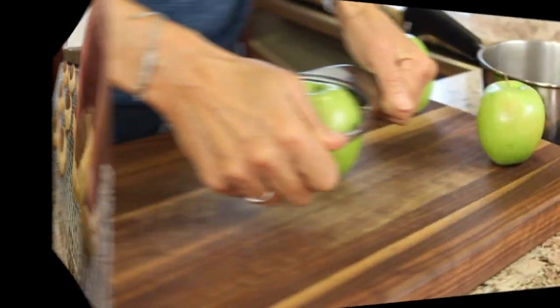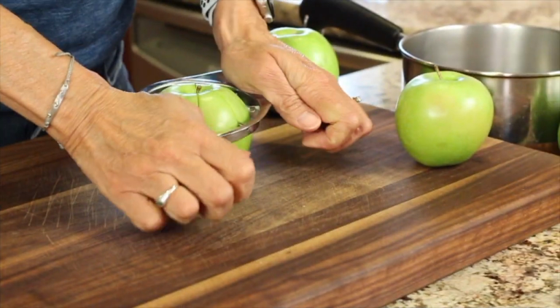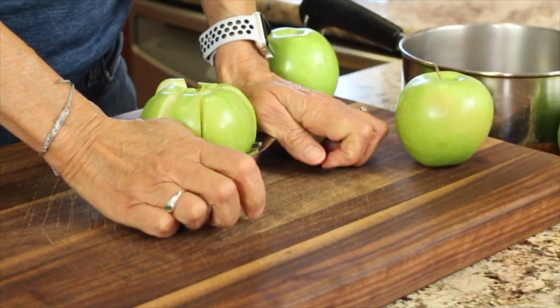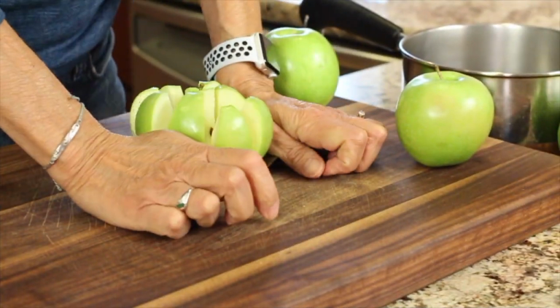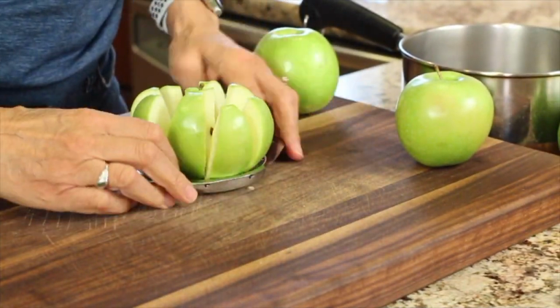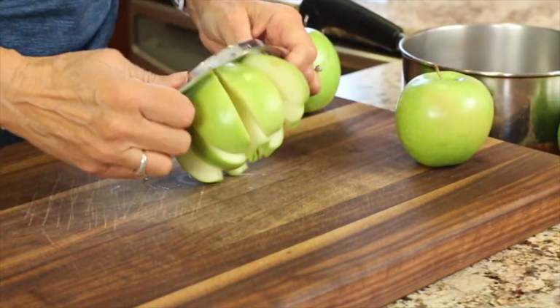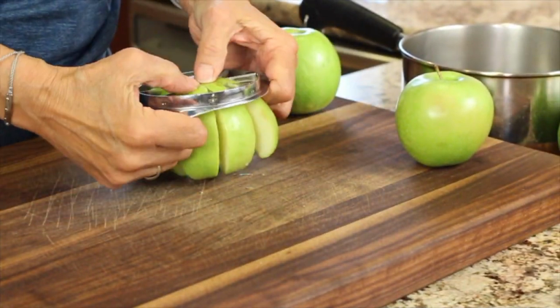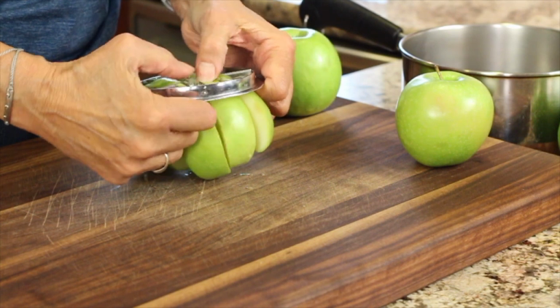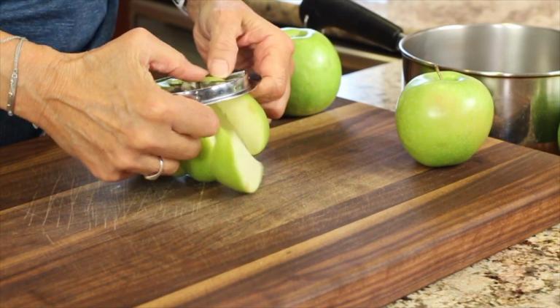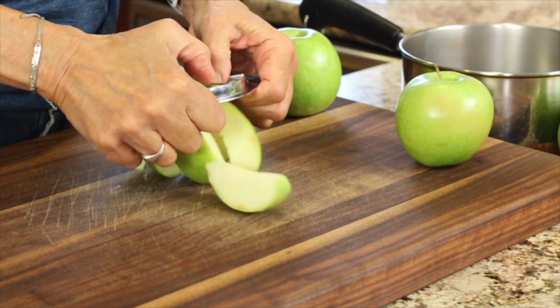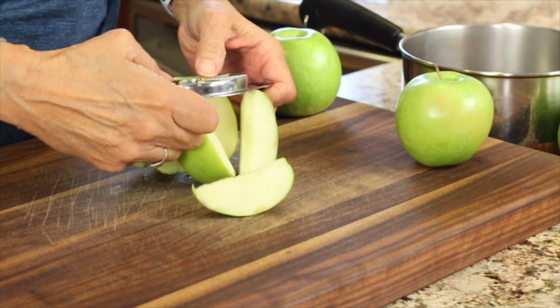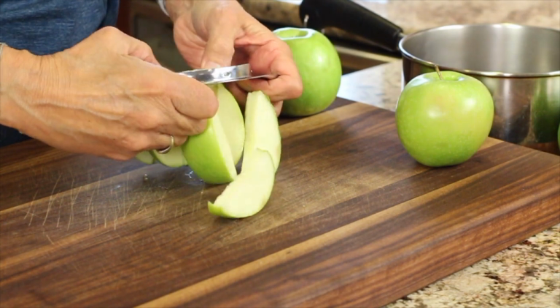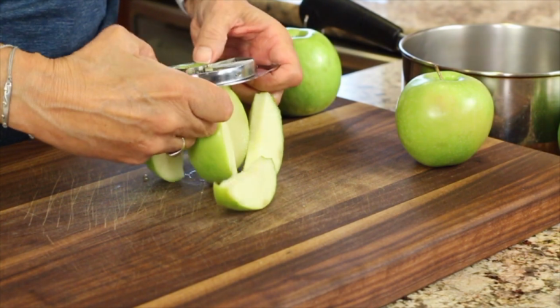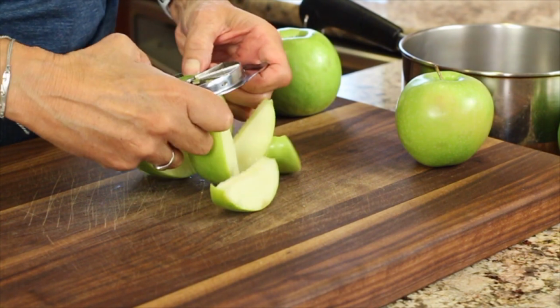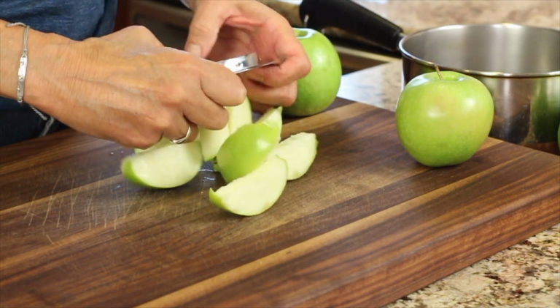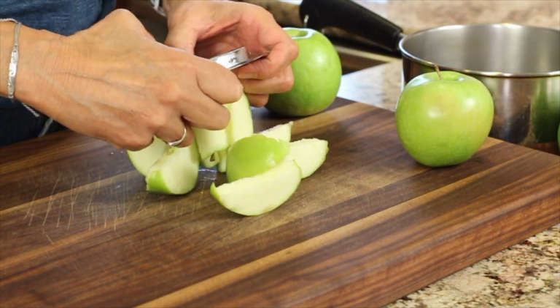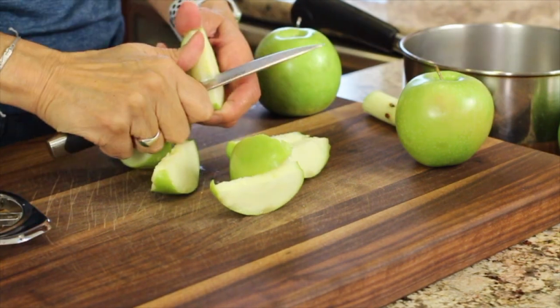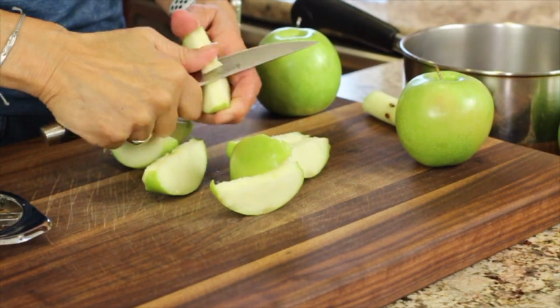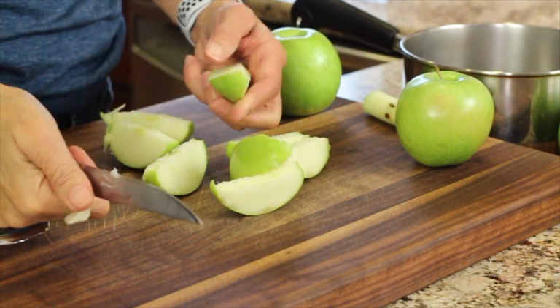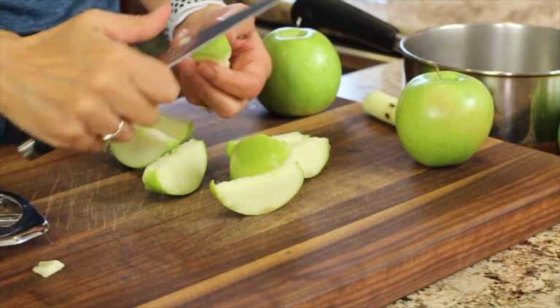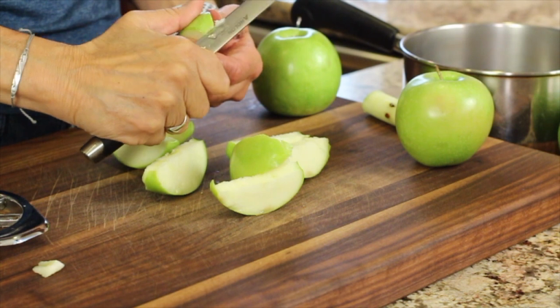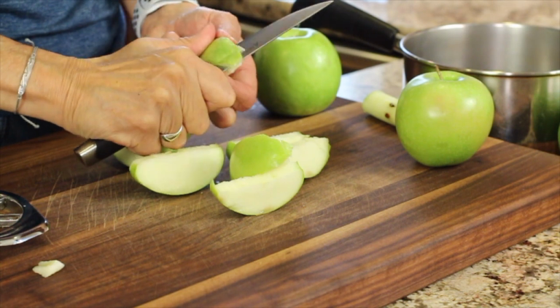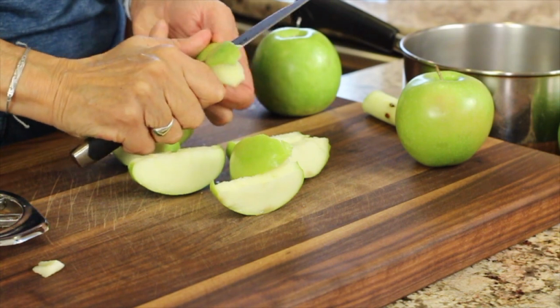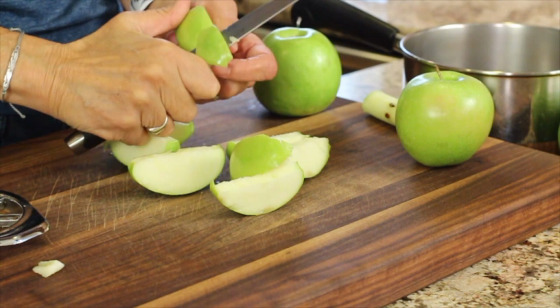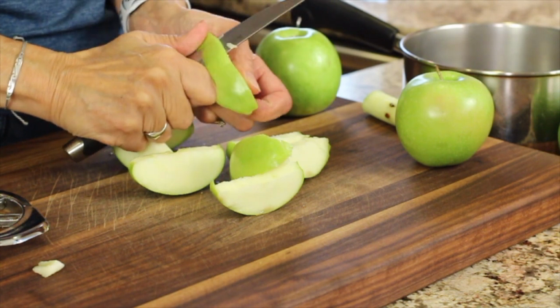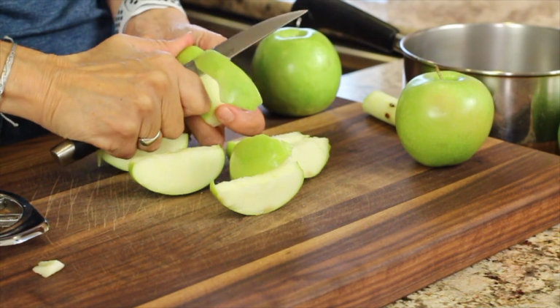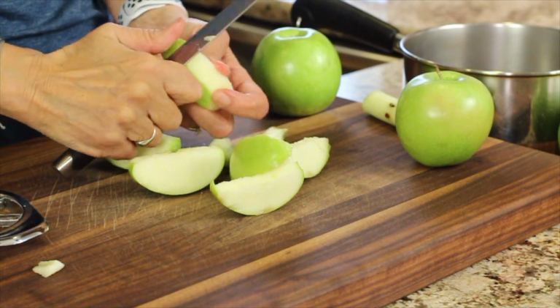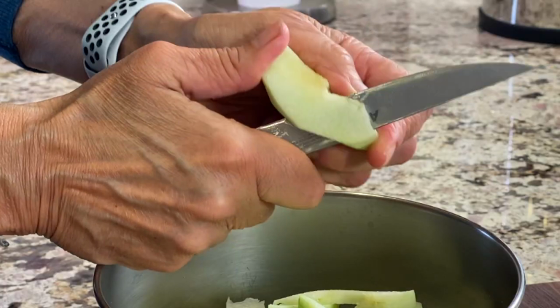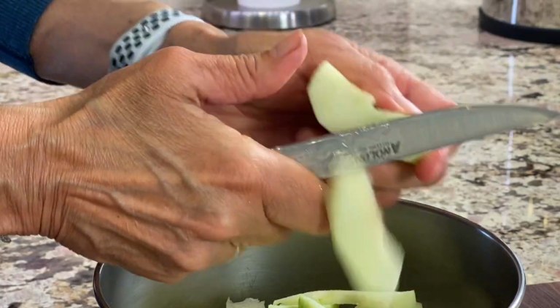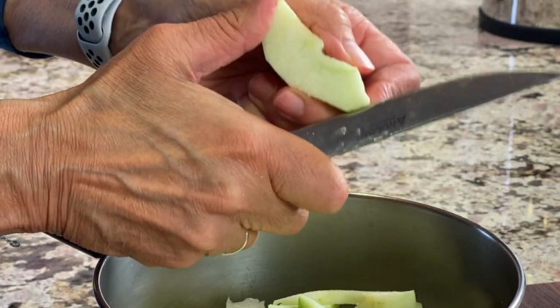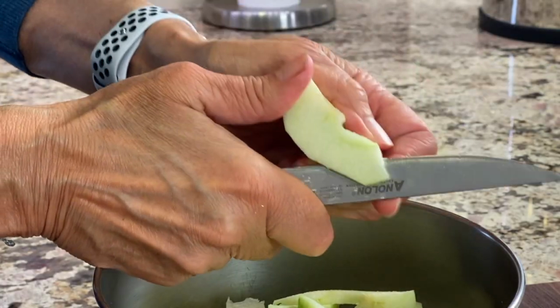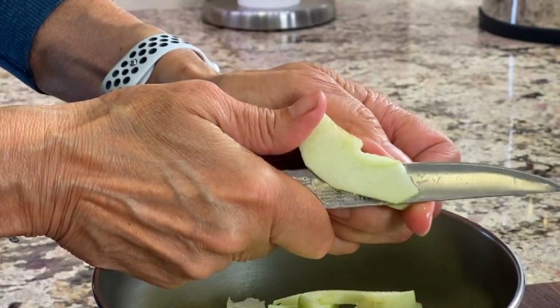To start, we'll core and peel three to four Granny Smith apples — organic, if you can find them. Remove any seeds and slice them into thin slices, or even better, some chunks.